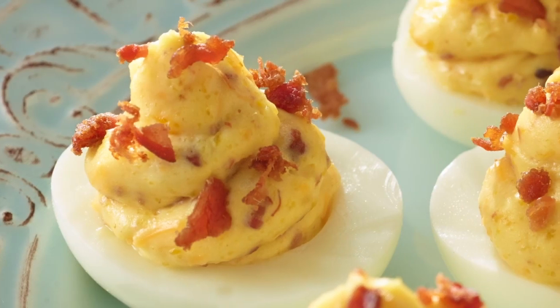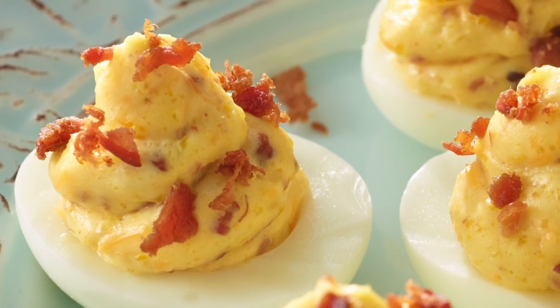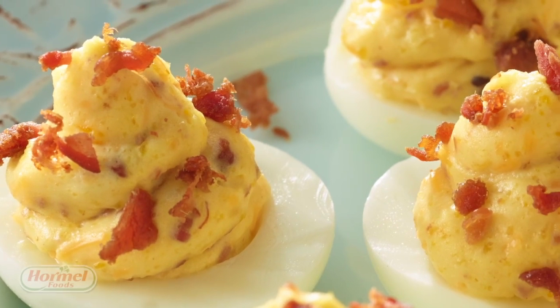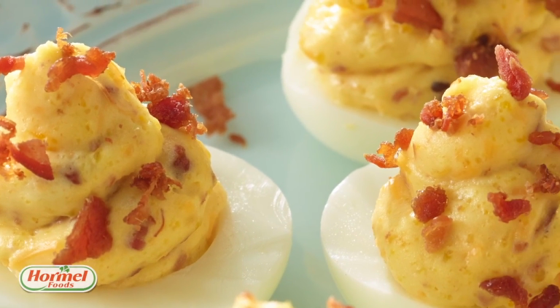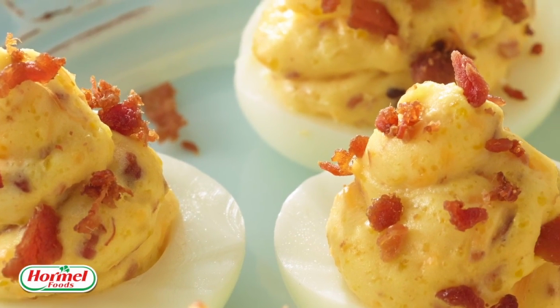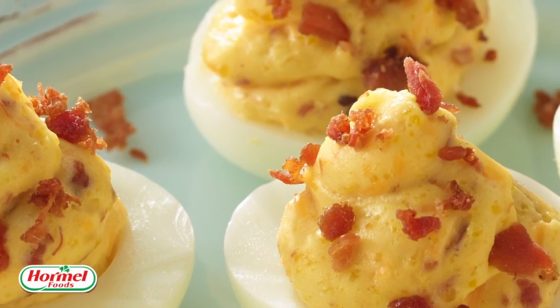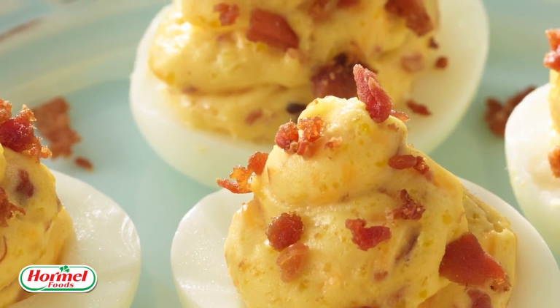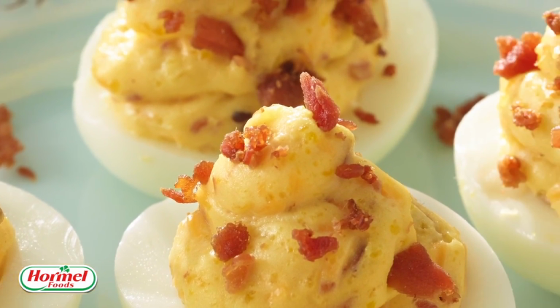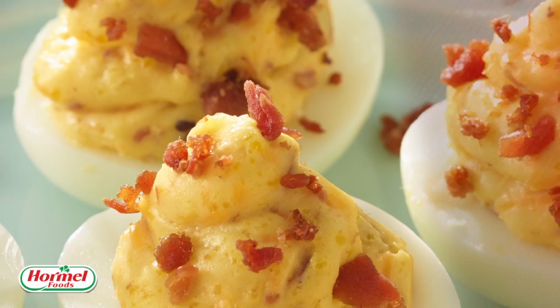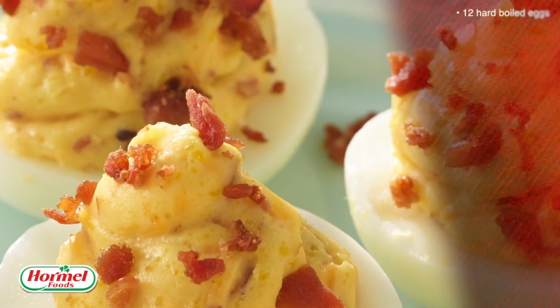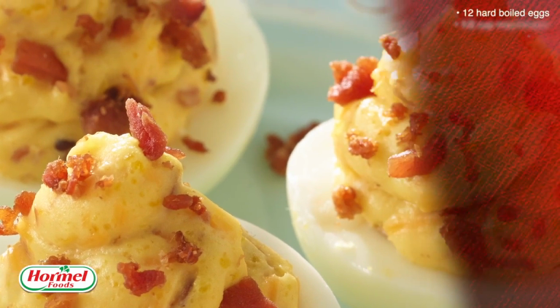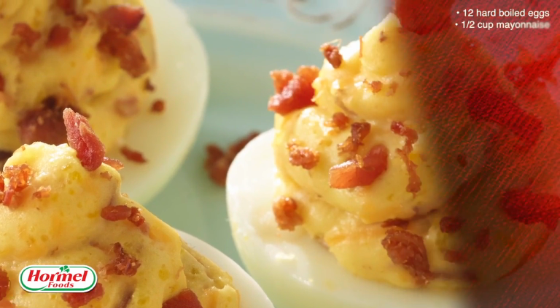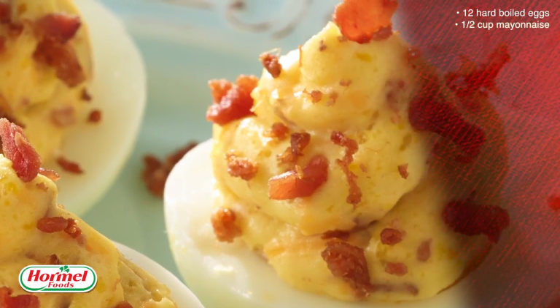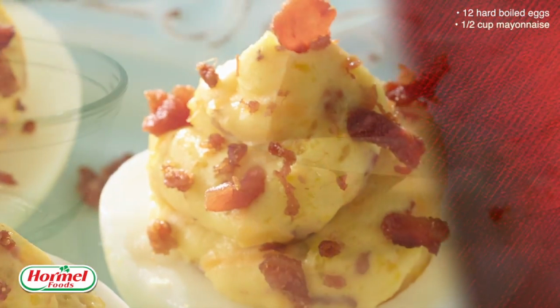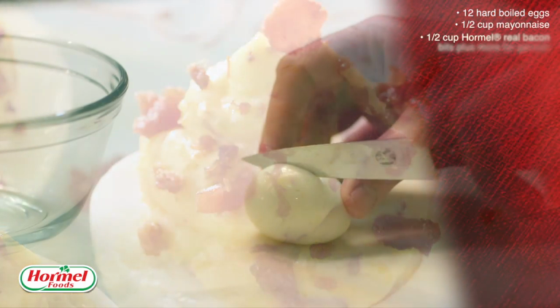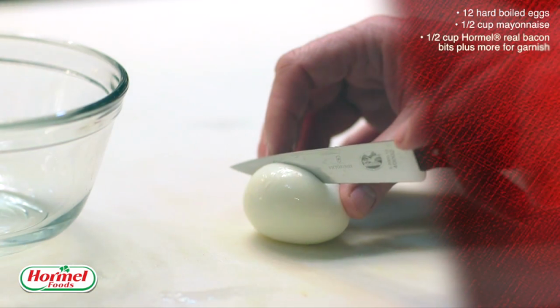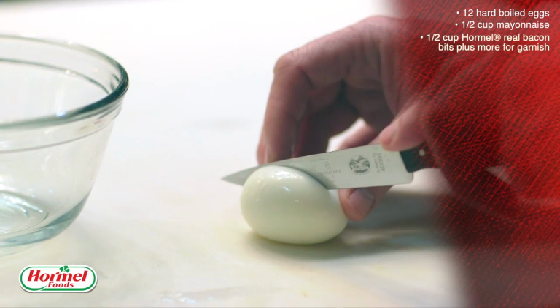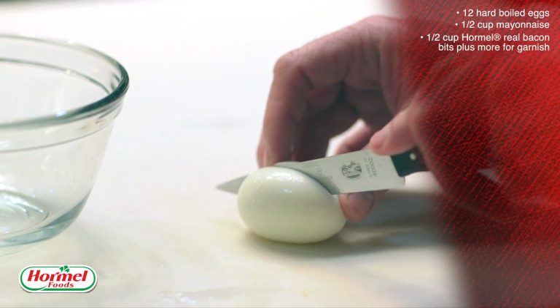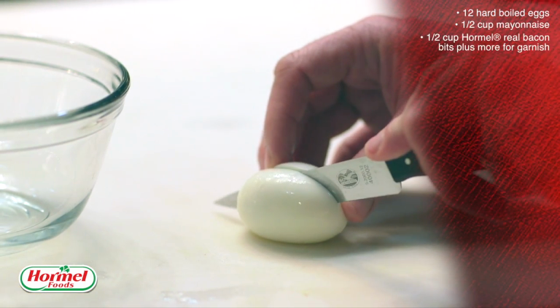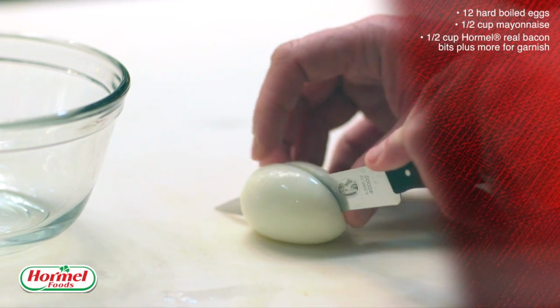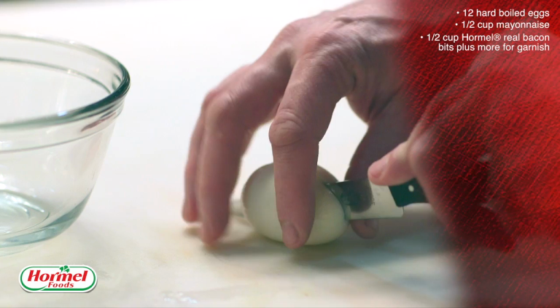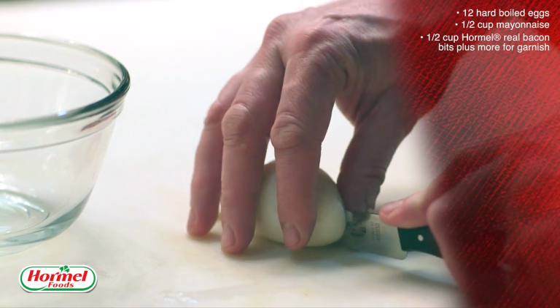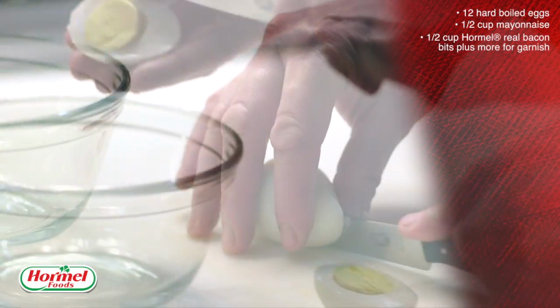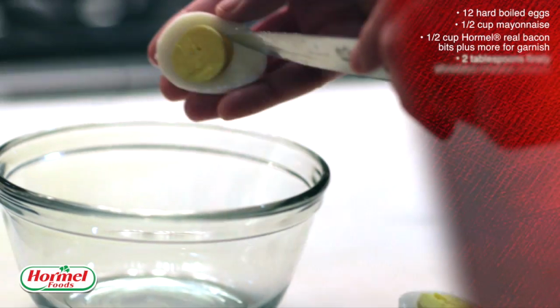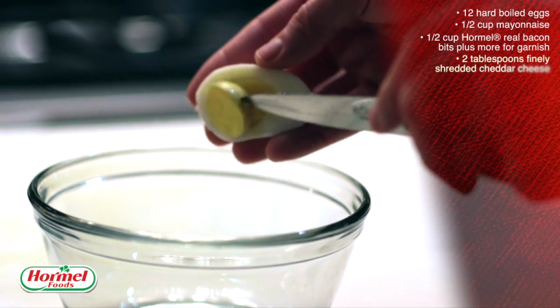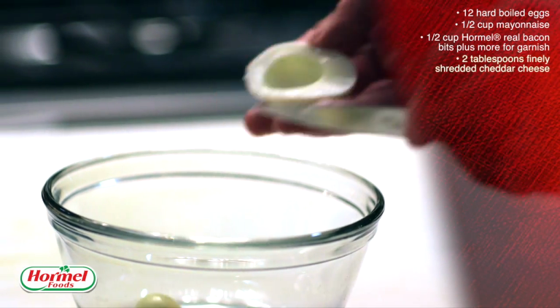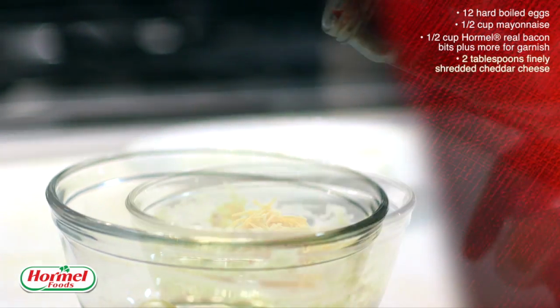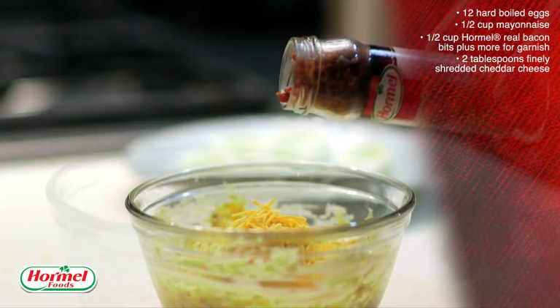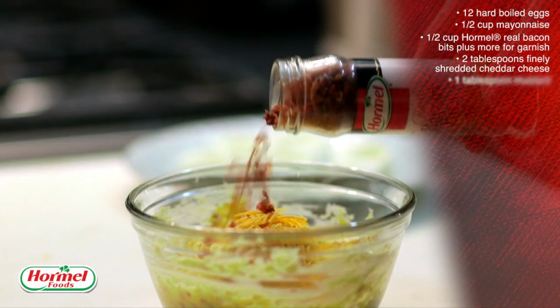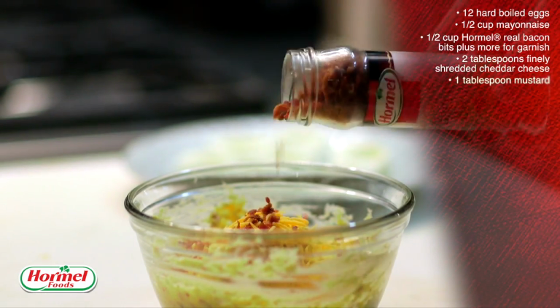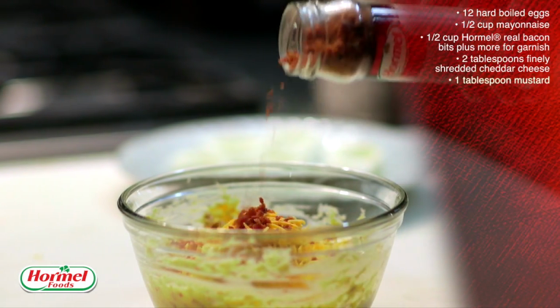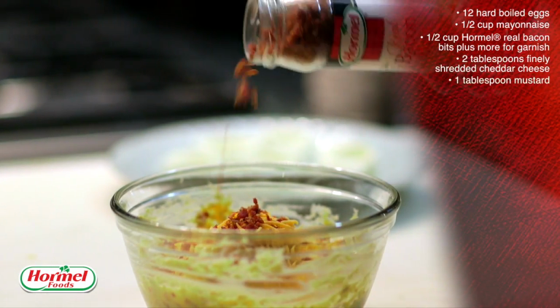Deviled eggs sprinkled with Hormel real bacon bits. Here's what you'll need: 12 eggs, 1½ cup of mayonnaise, 1½ cup Hormel real bacon bits plus more for garnish, 2 tablespoons of finely shredded cheddar cheese, and 1 tablespoon of mustard.